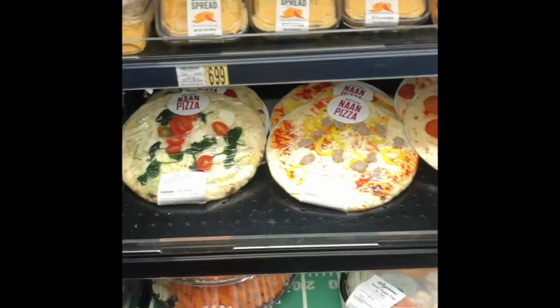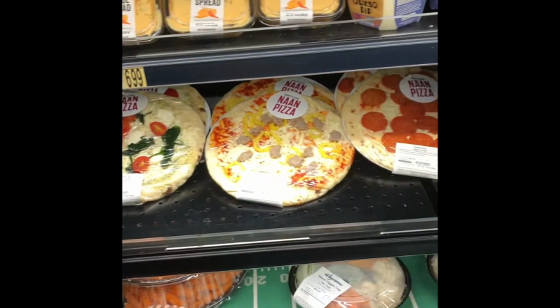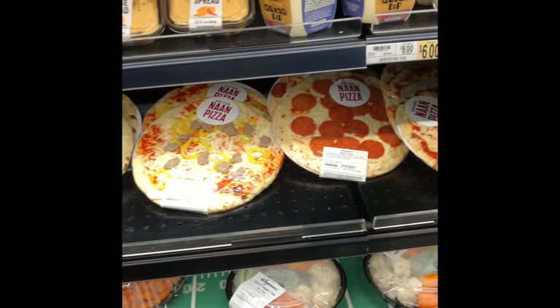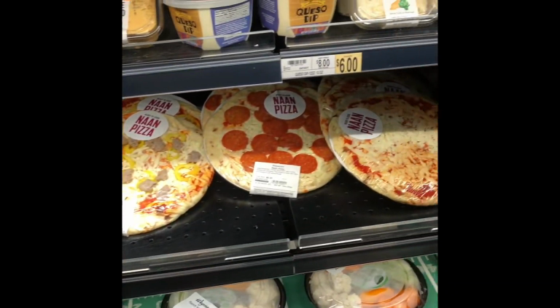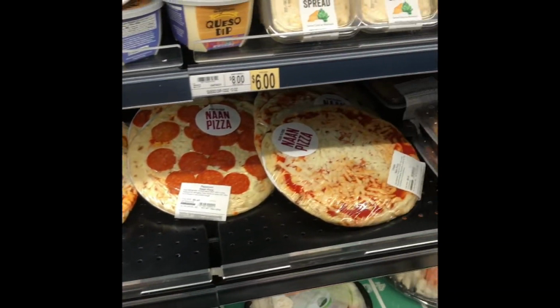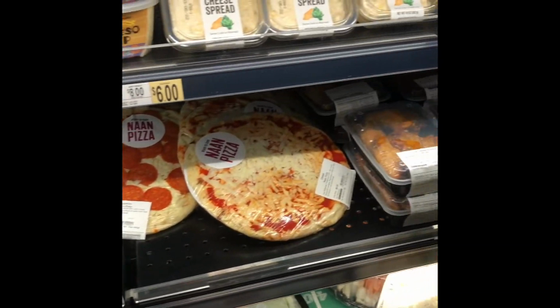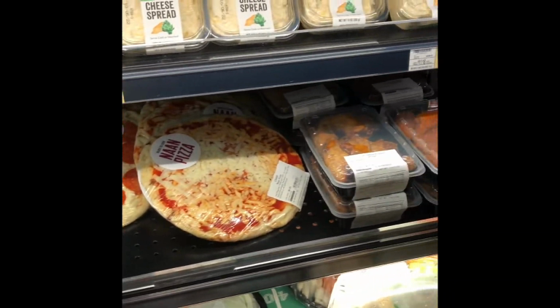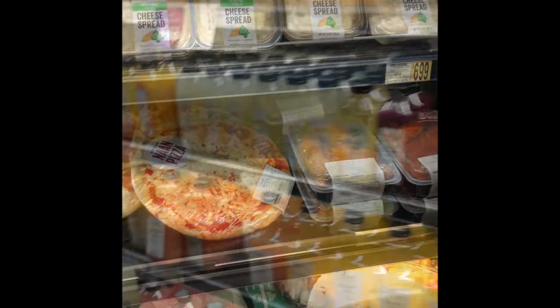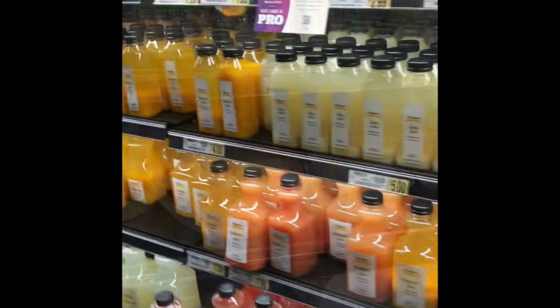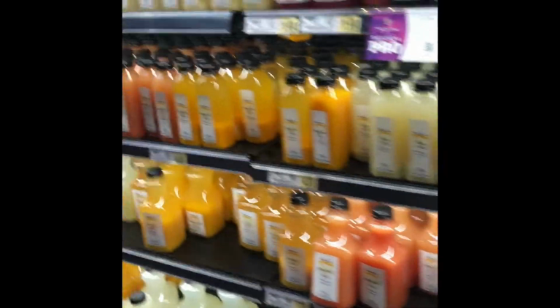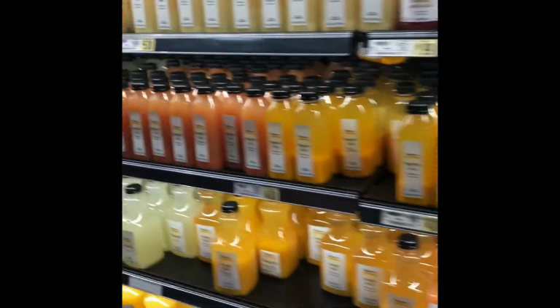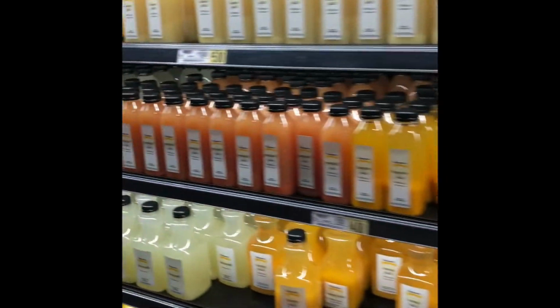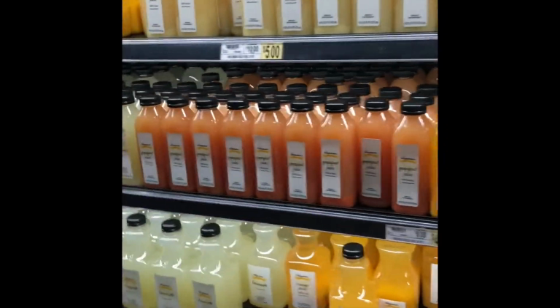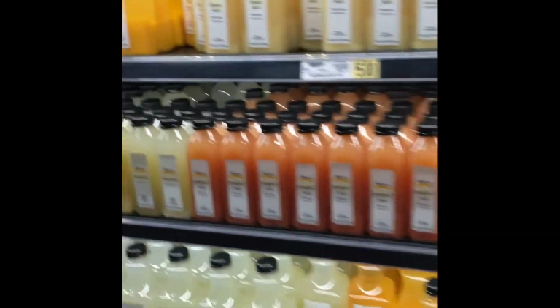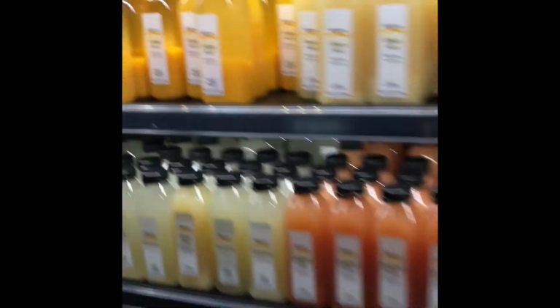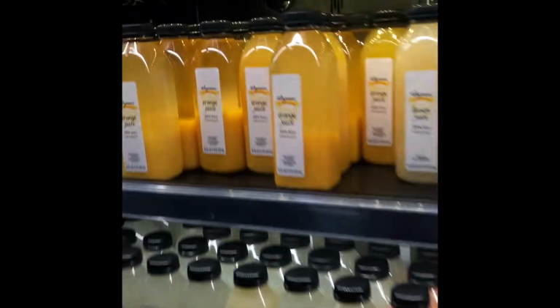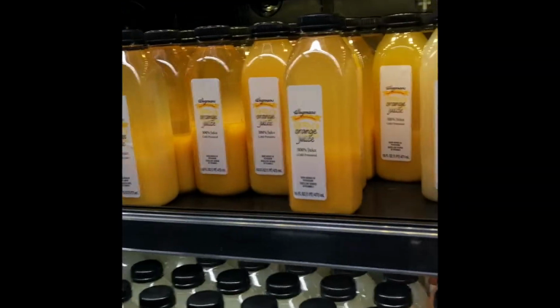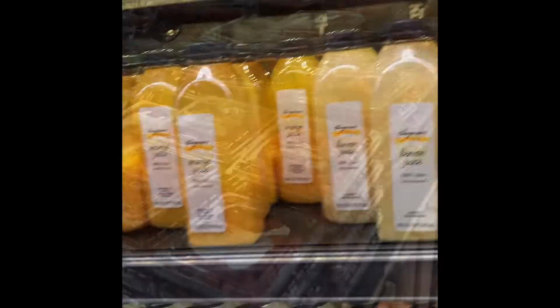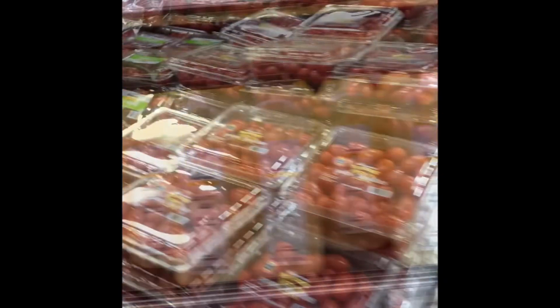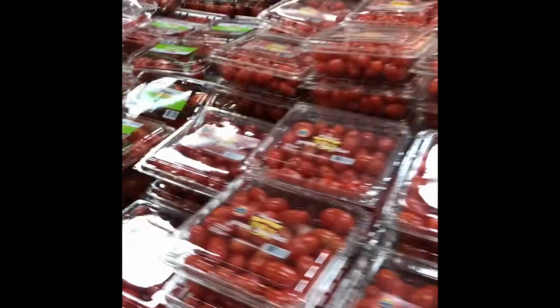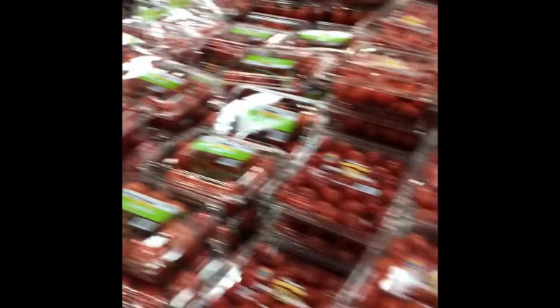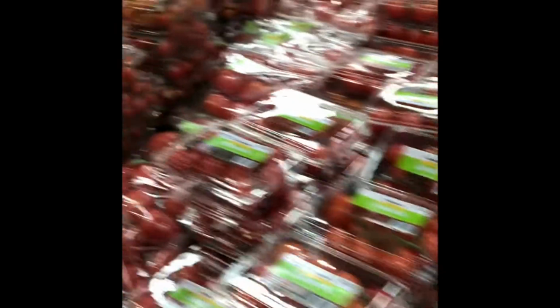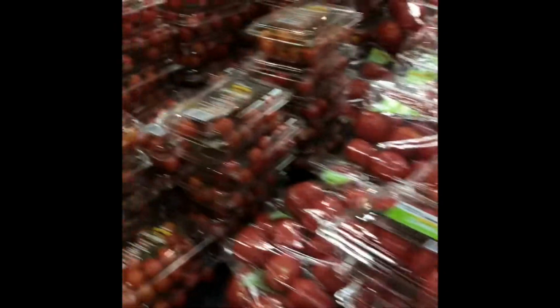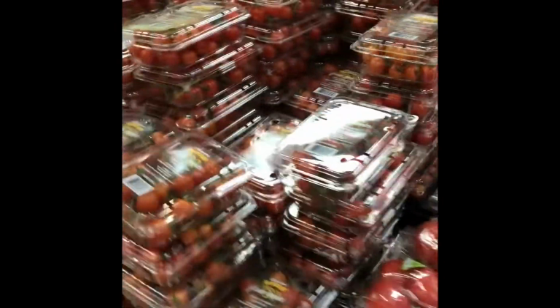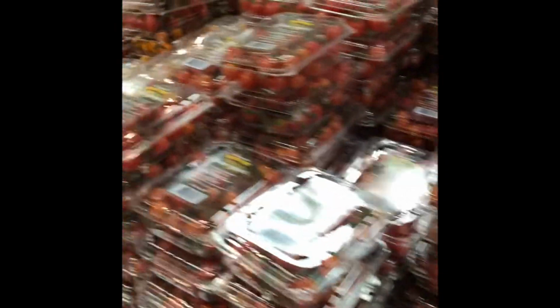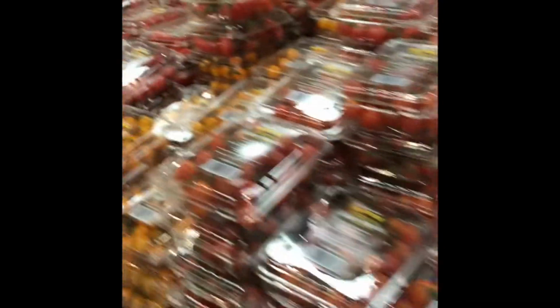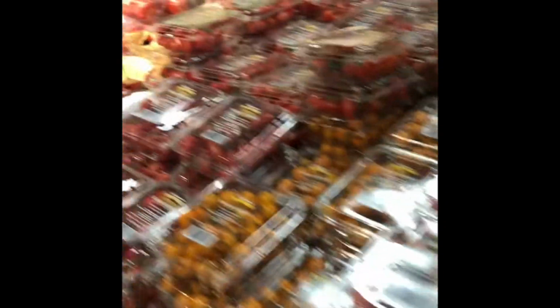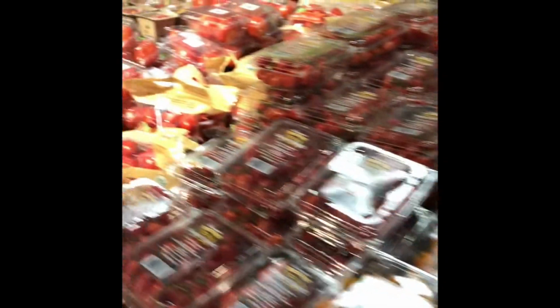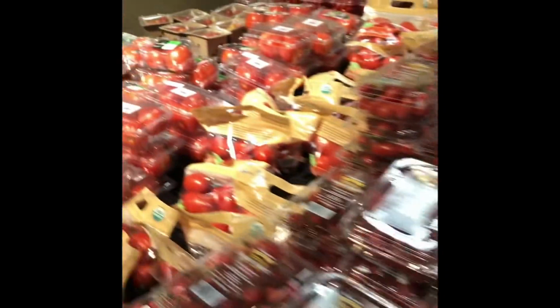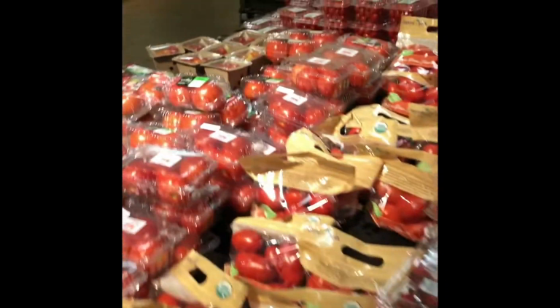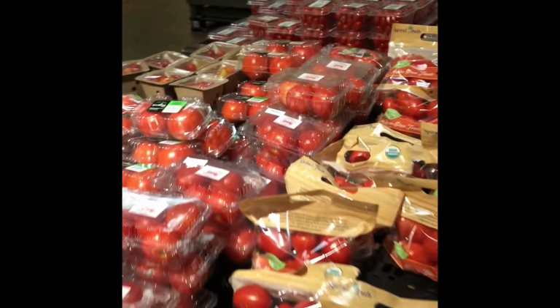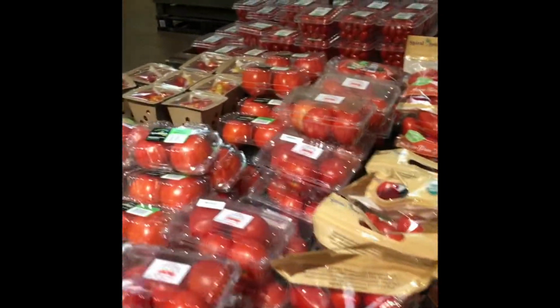Here we have some freshly prepared pizzas if you're trying to save time. There's also some really nice fresh juices here. Here we have a wide variety of tomatoes which are rich in folate, vitamin C, and potassium.